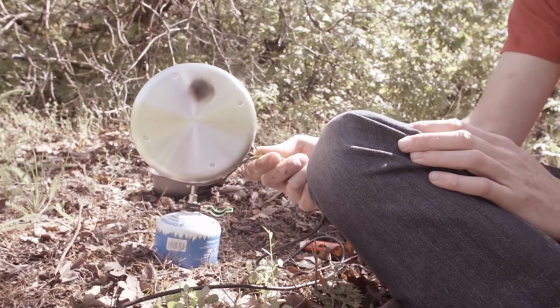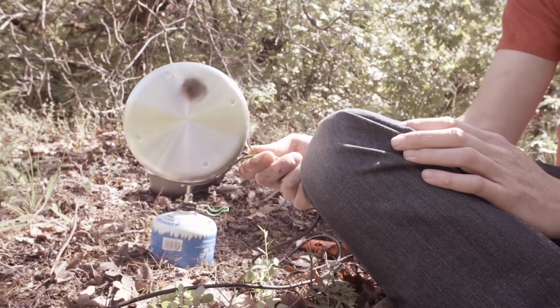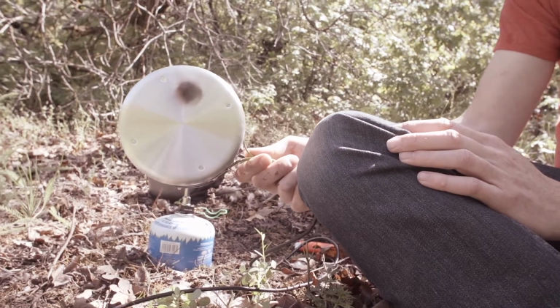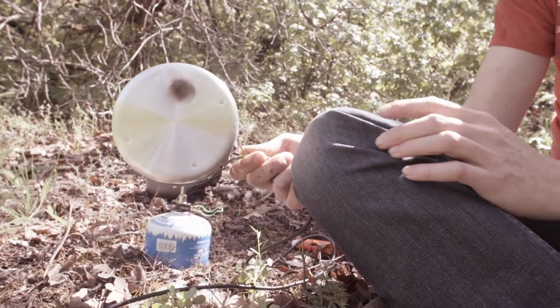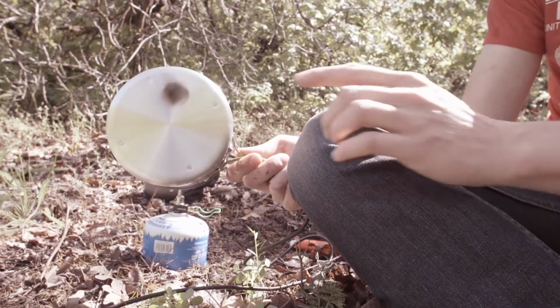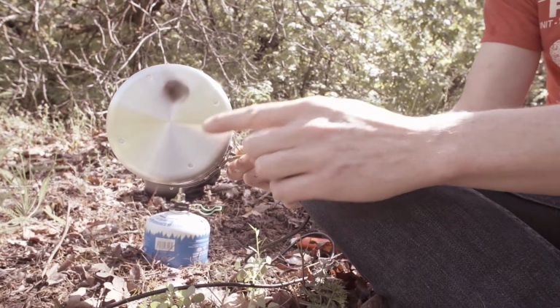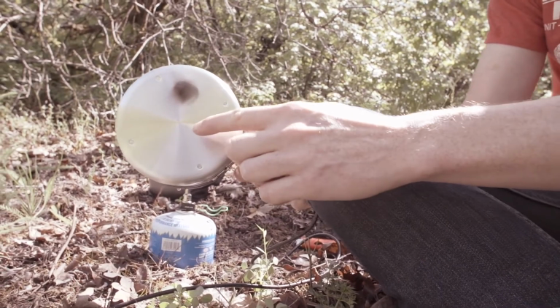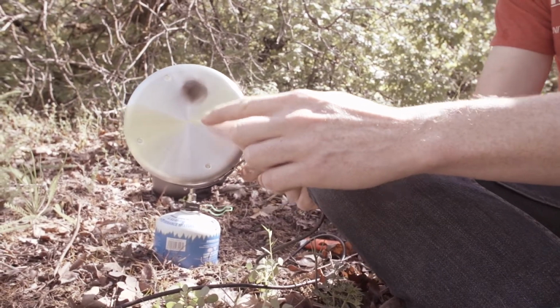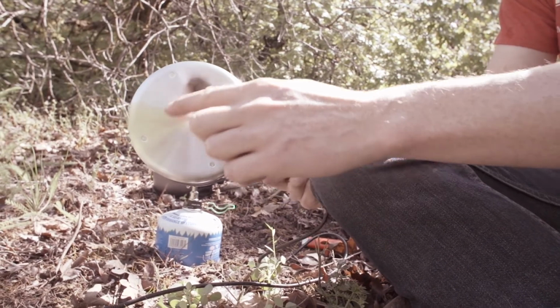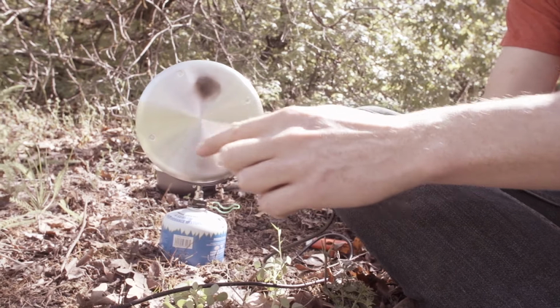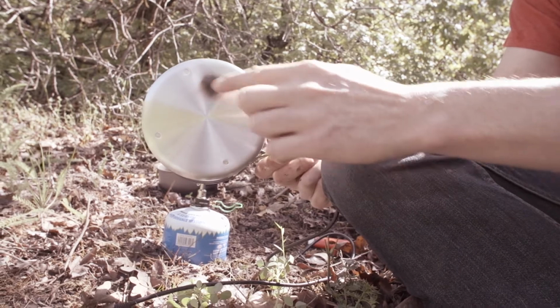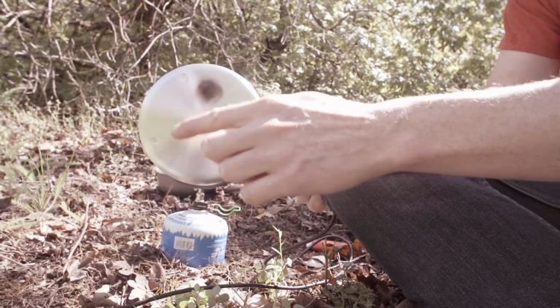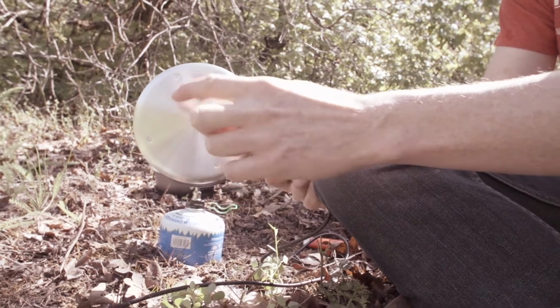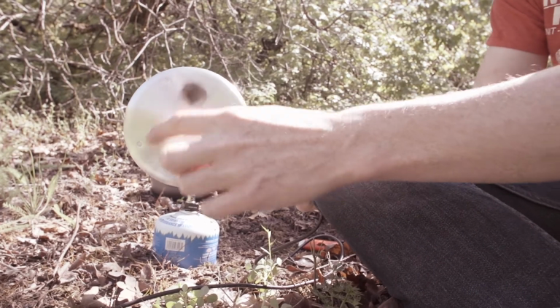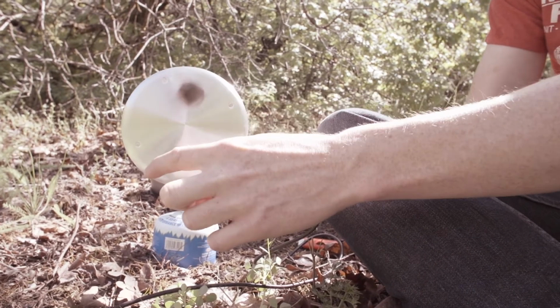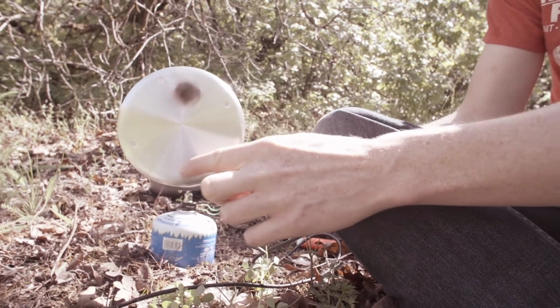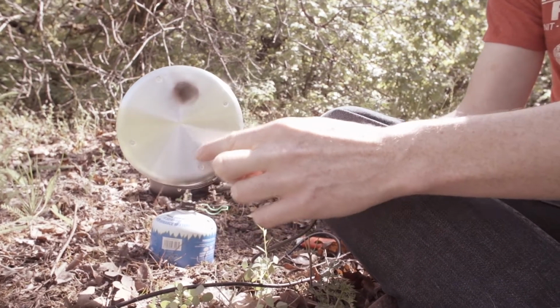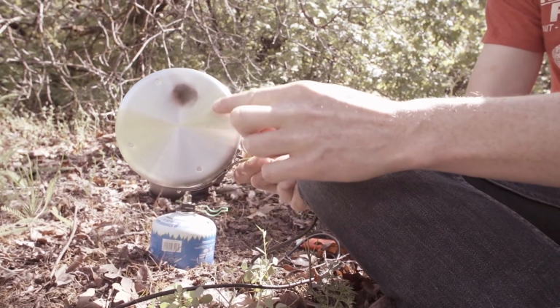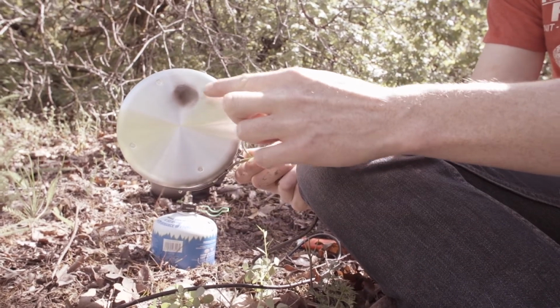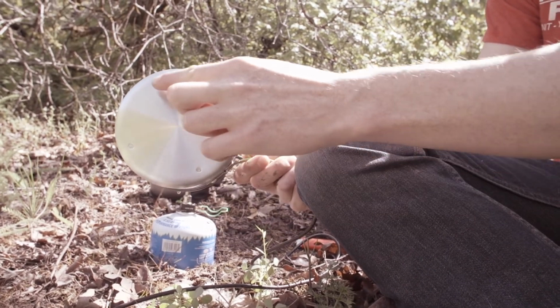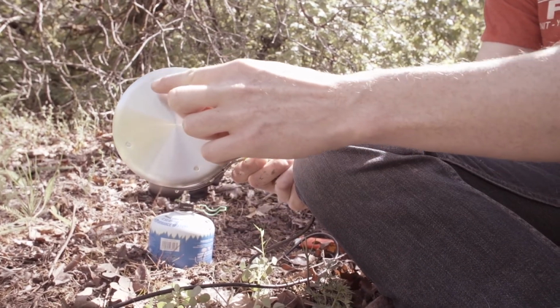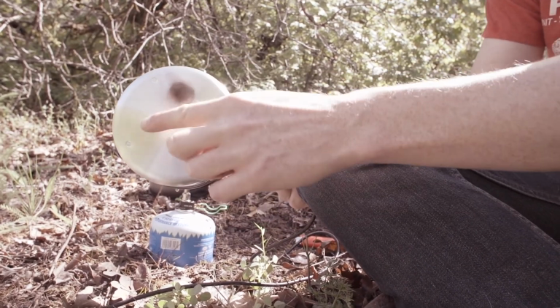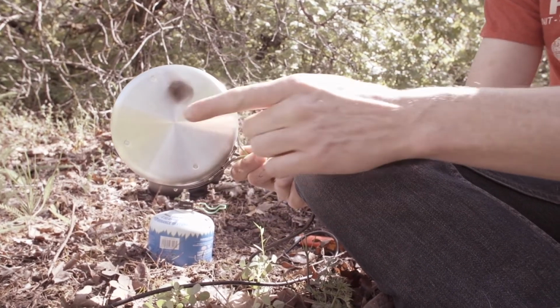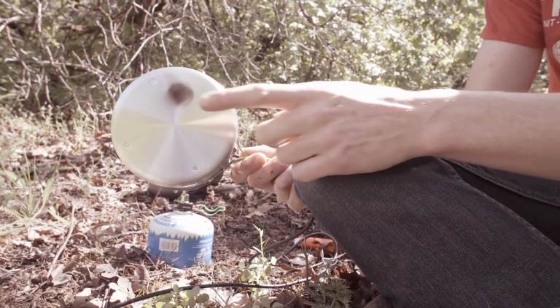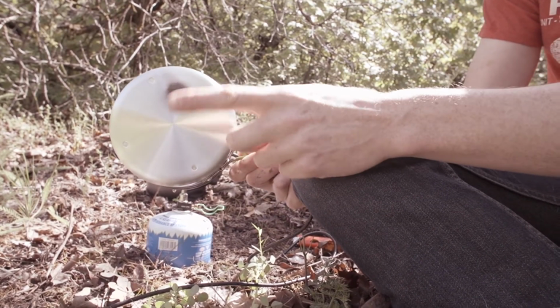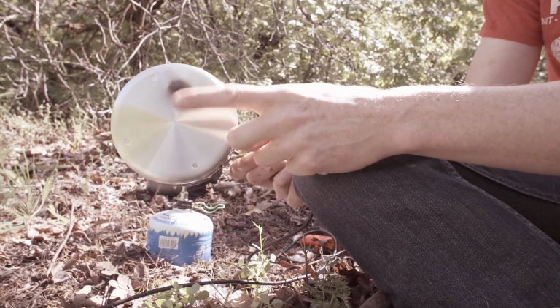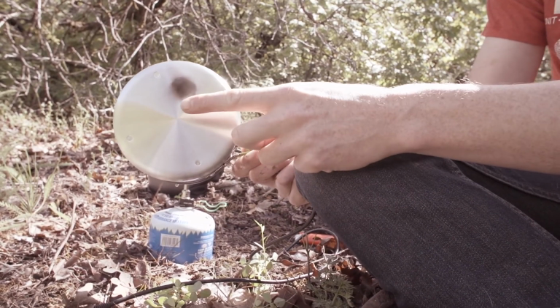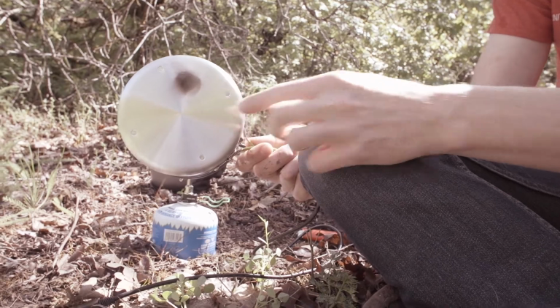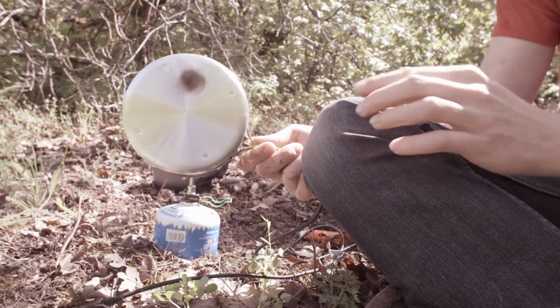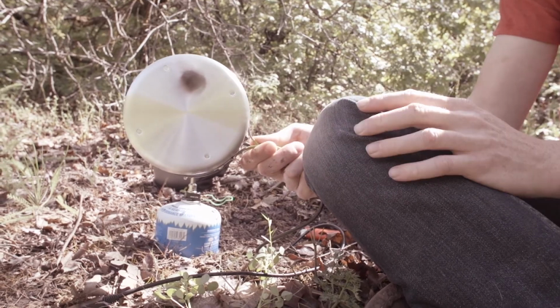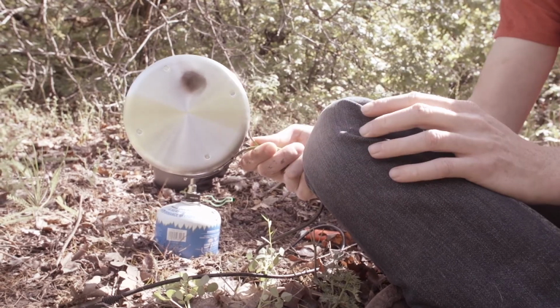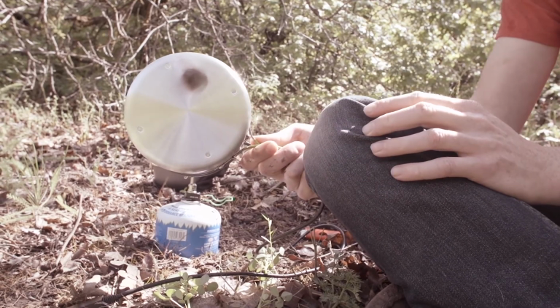You want to center the flame on the bottom of the pot. The center square here is where the thermoelectric technology is located, so that's where you want your flame to hit.